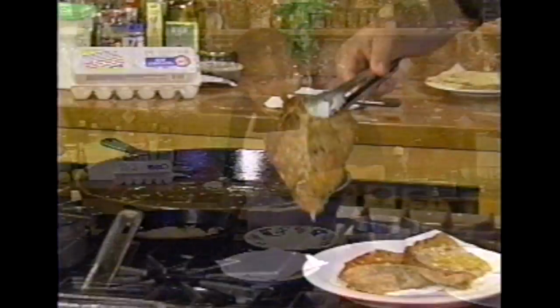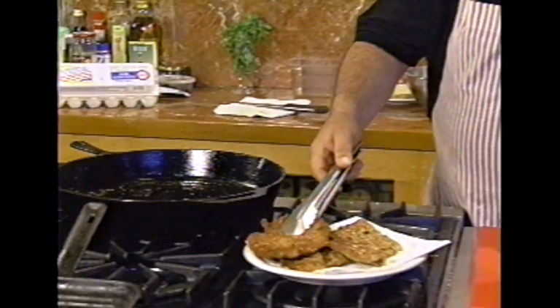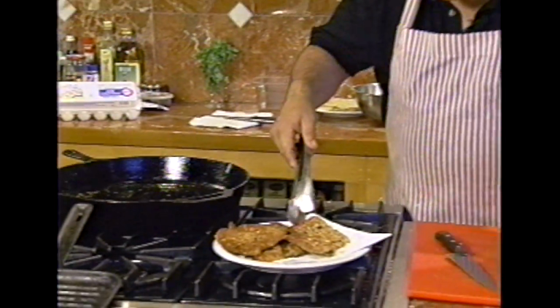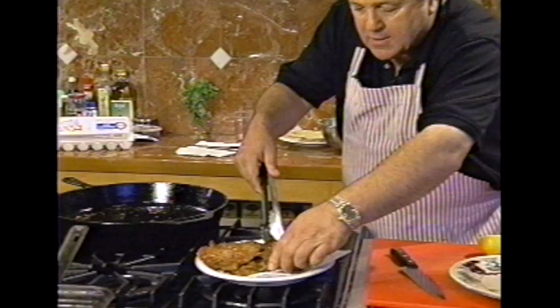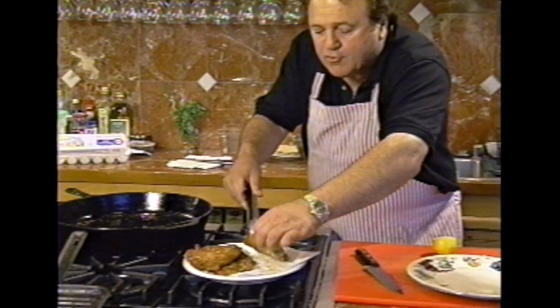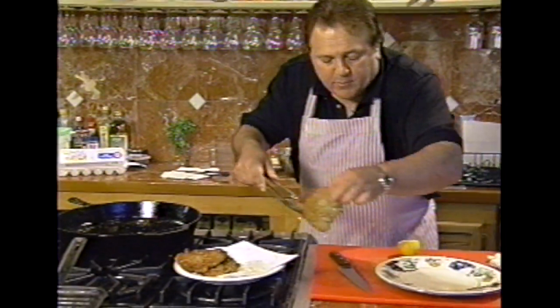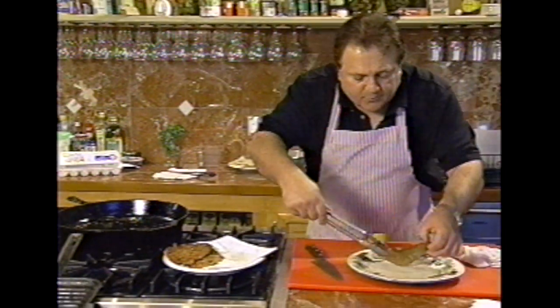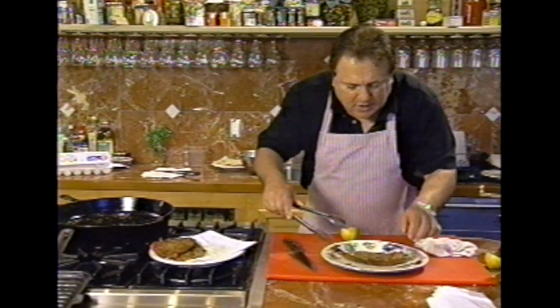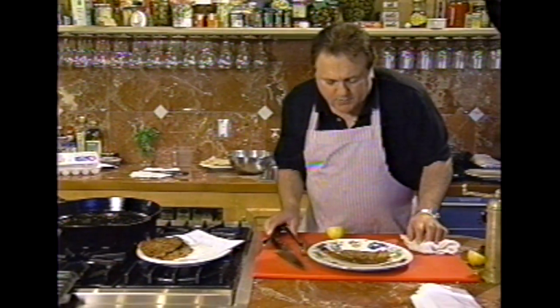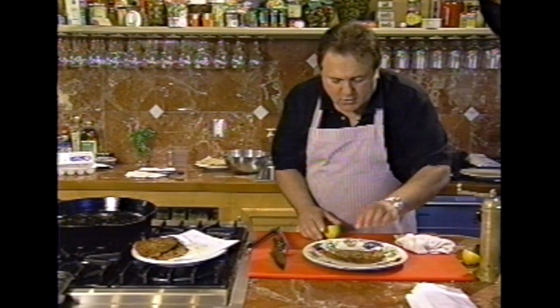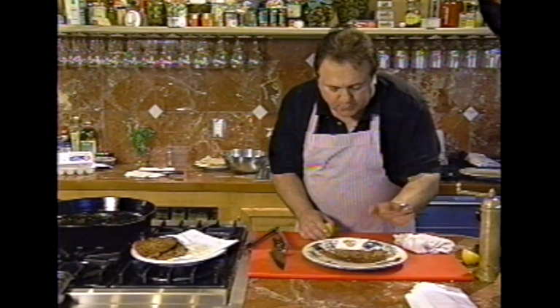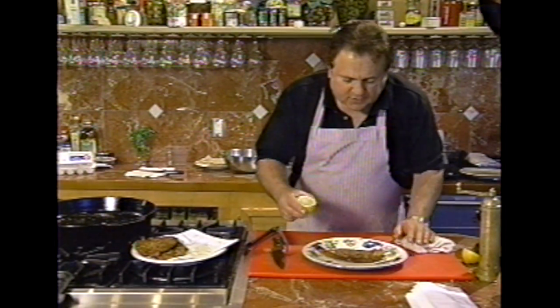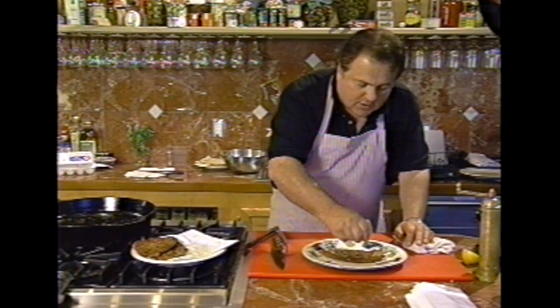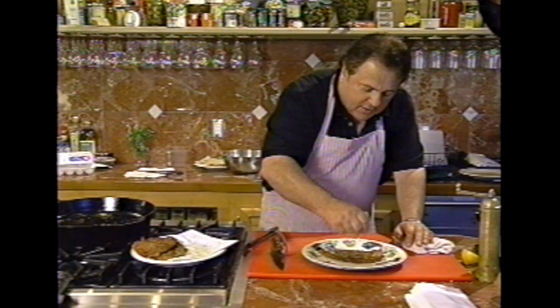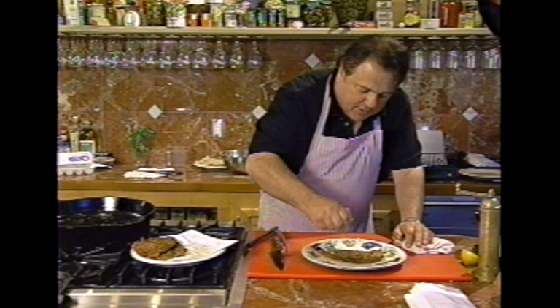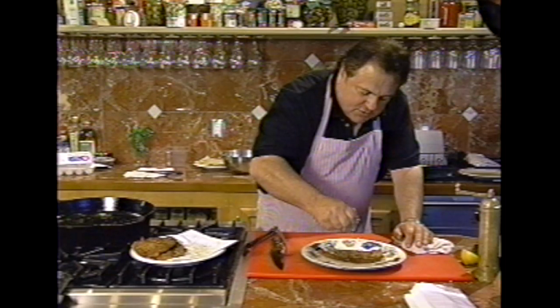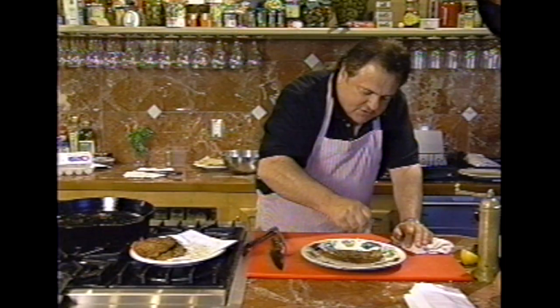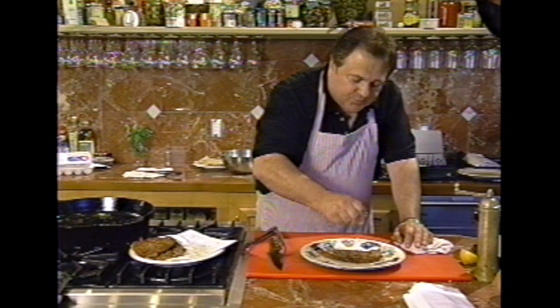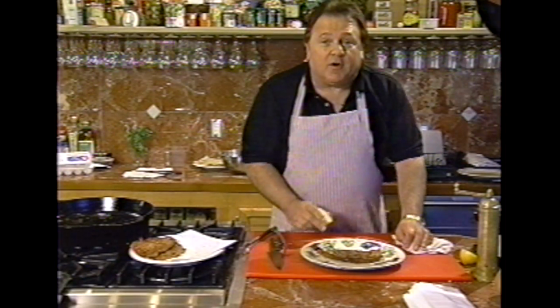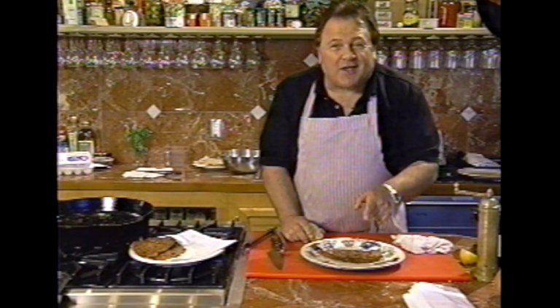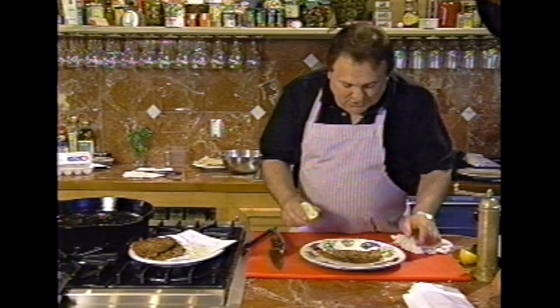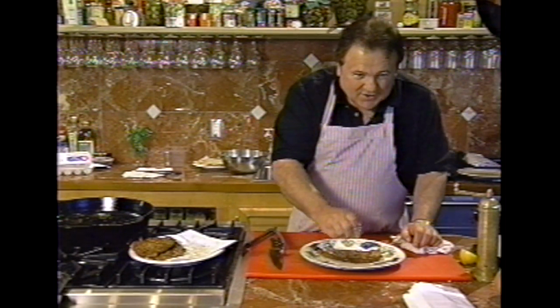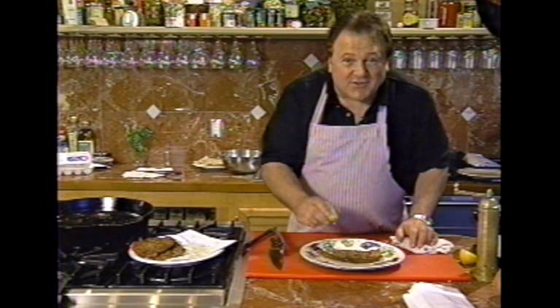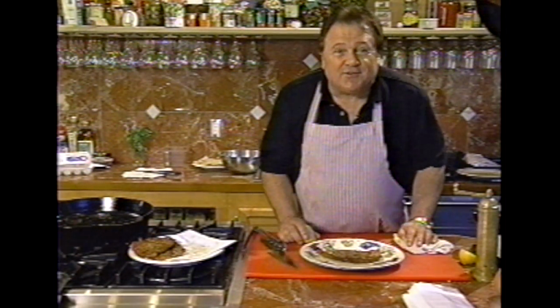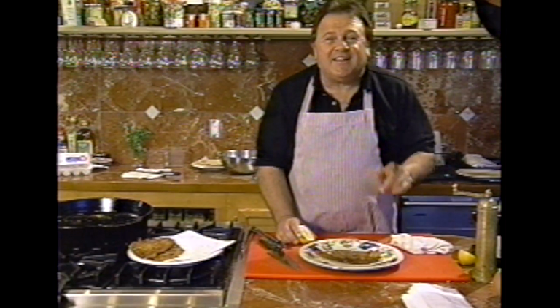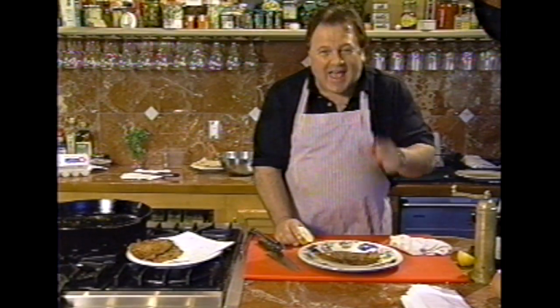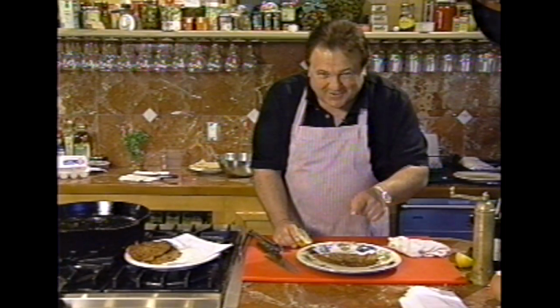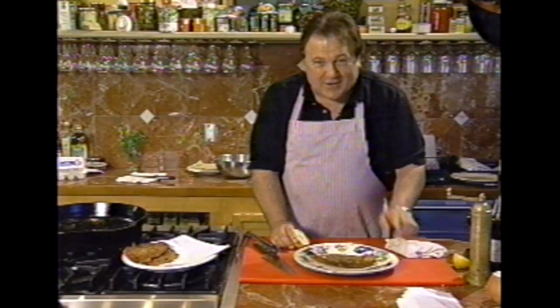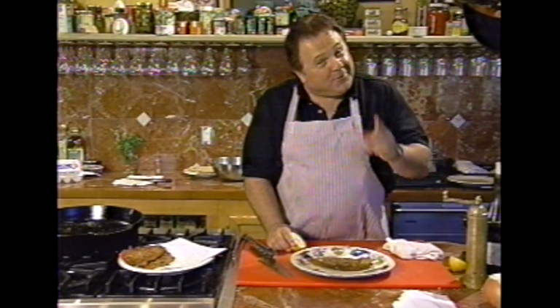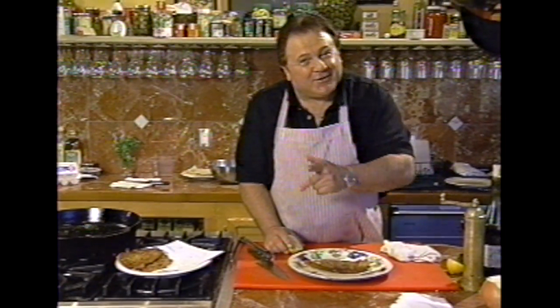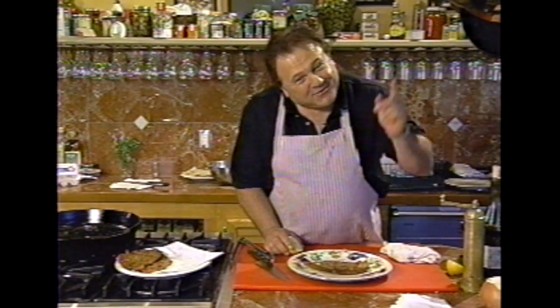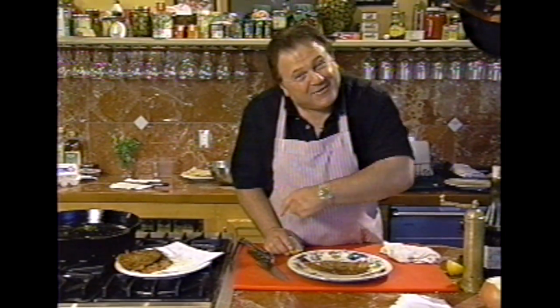You see, folks? Let them drain a little bit on some paper towel. Look at this. Perfect. A little bit of lemon juice. It's ready for a sandwich. This is fantastic. Hope you enjoyed the tip. See you next time.